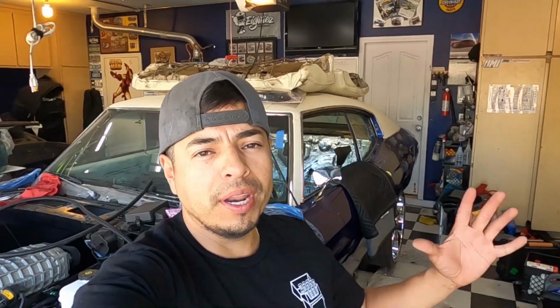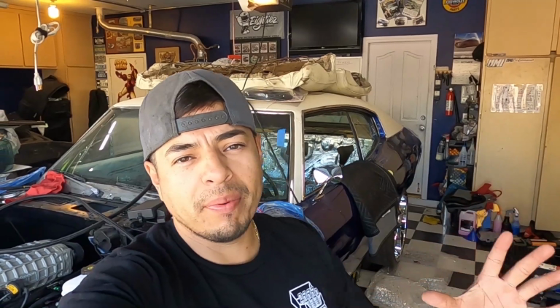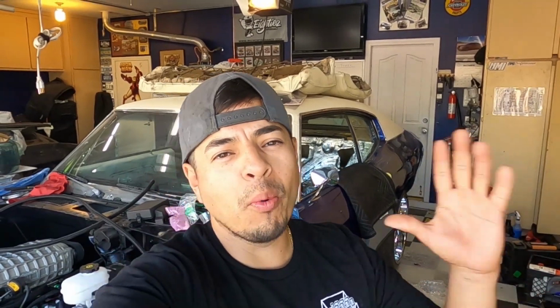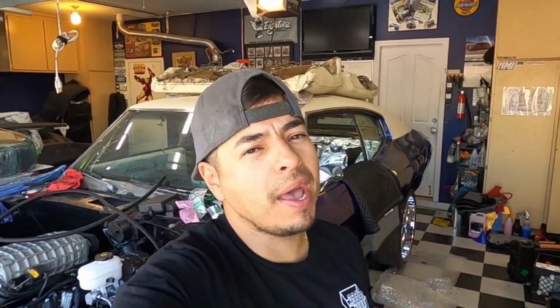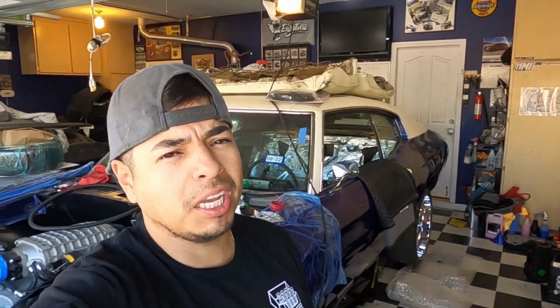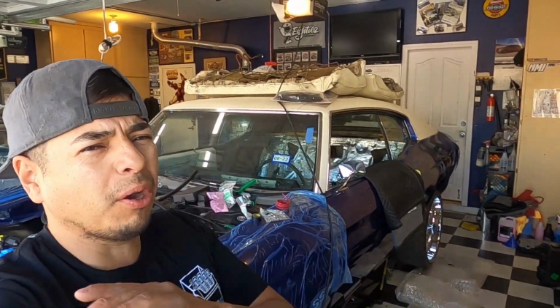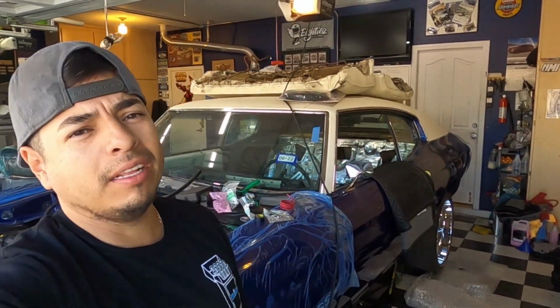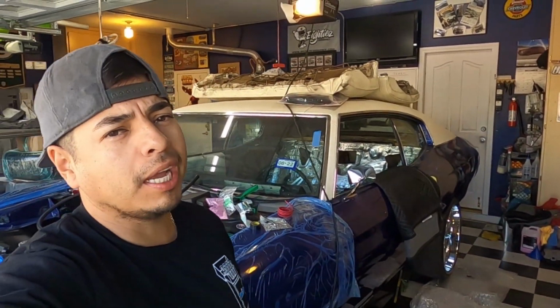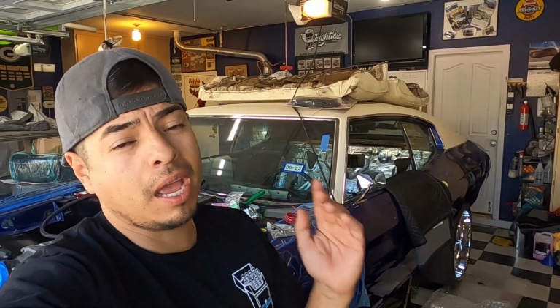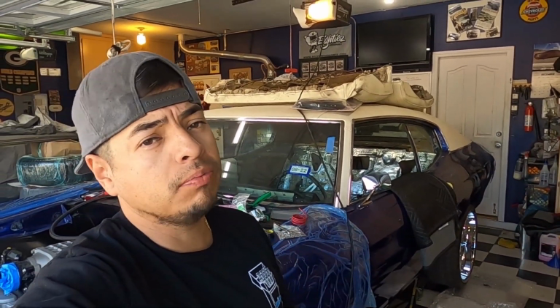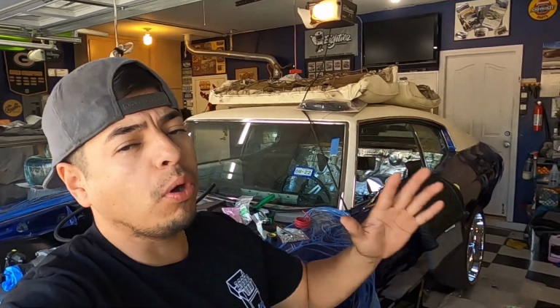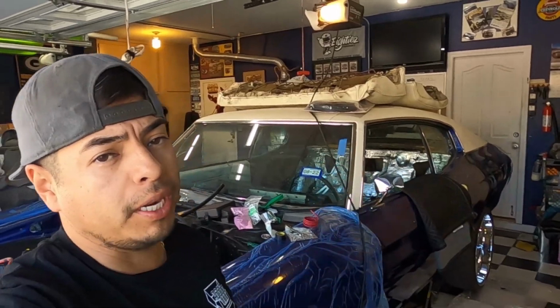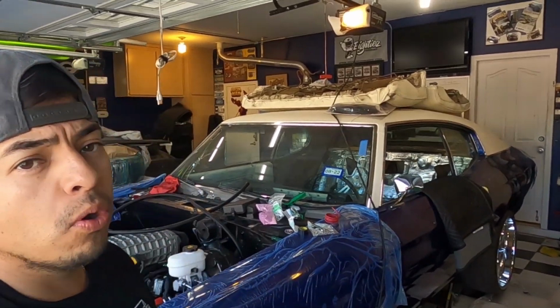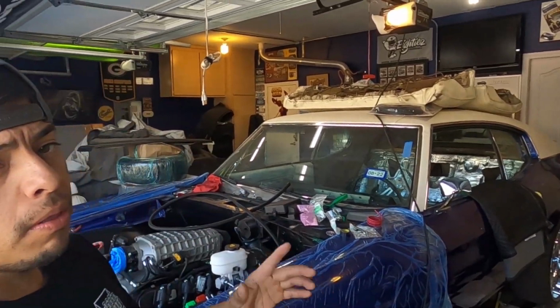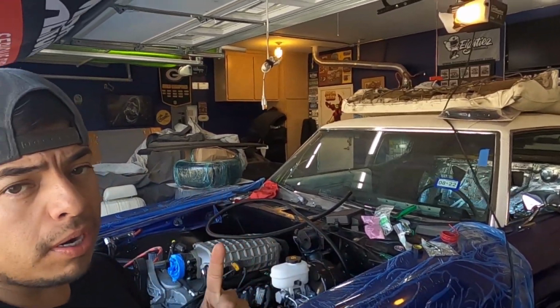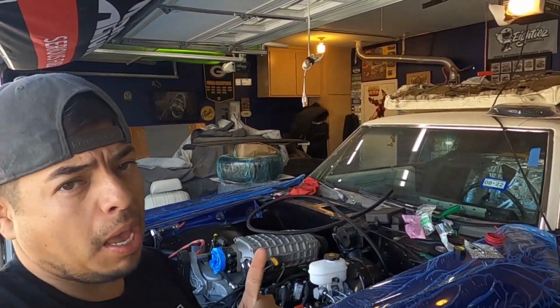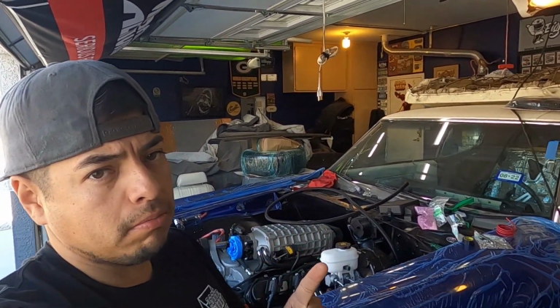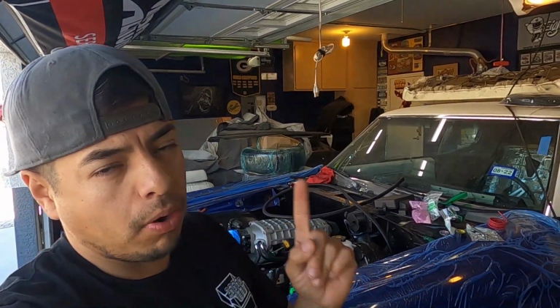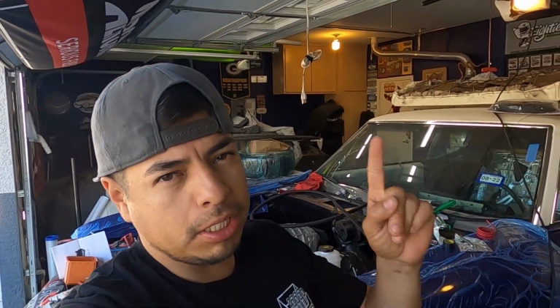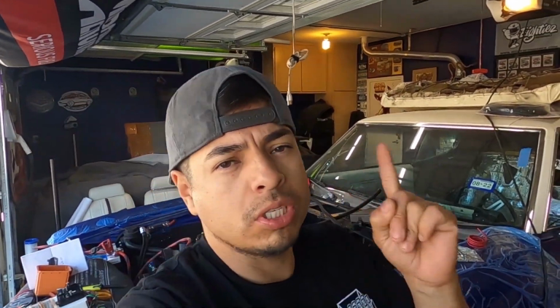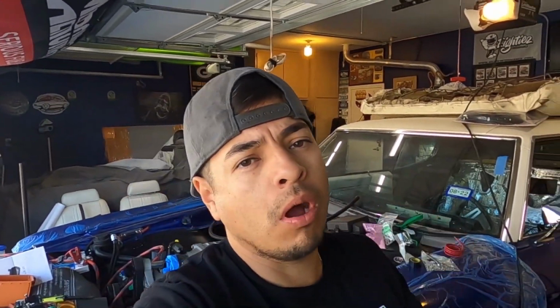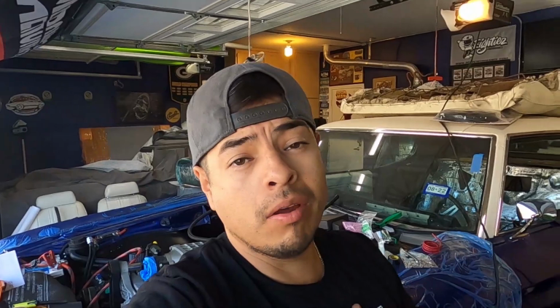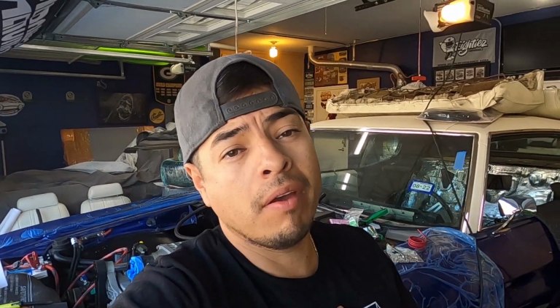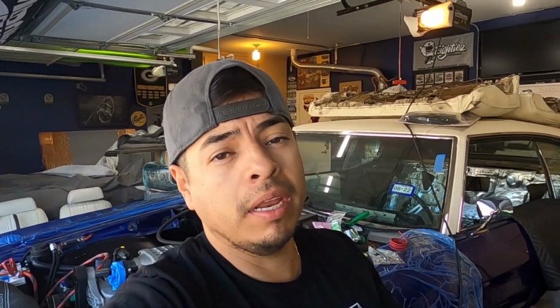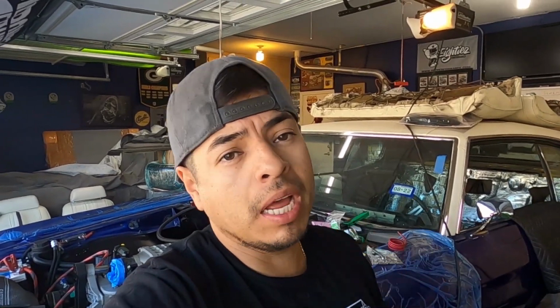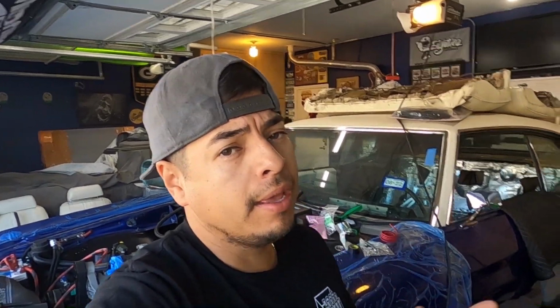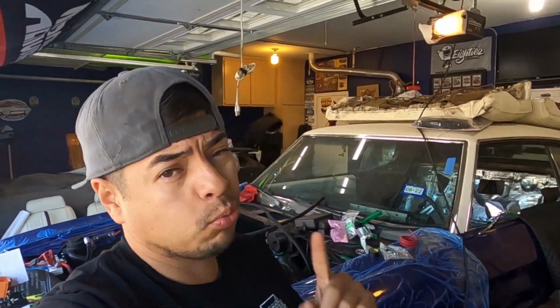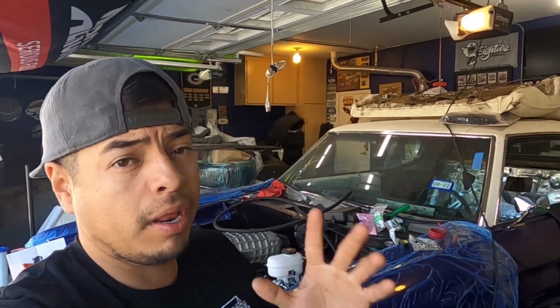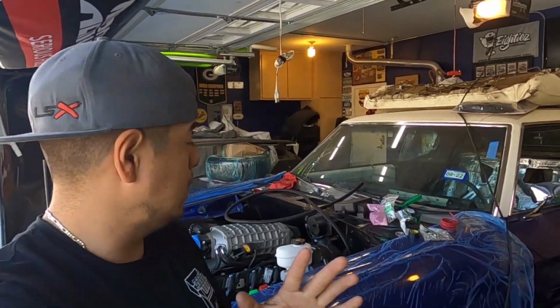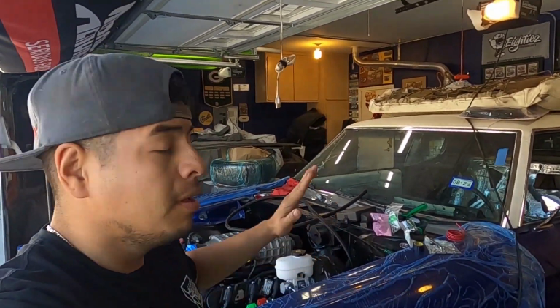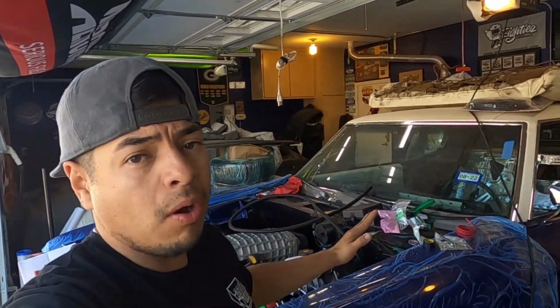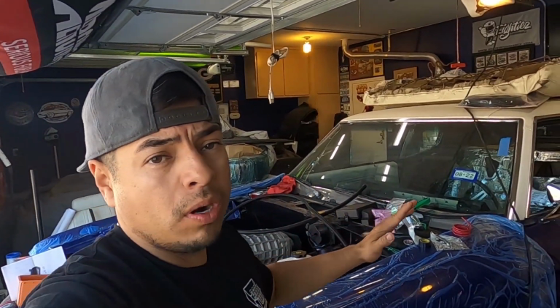What is up everybody, welcome back to the channel. We're gonna get right down to it — by the title of this video you already know. If you're running a Hellcat pump, you're probably doing something wrong. I've been there, done that, and that's why I'm here to help you guys out.